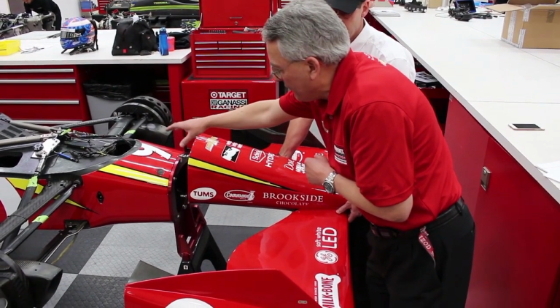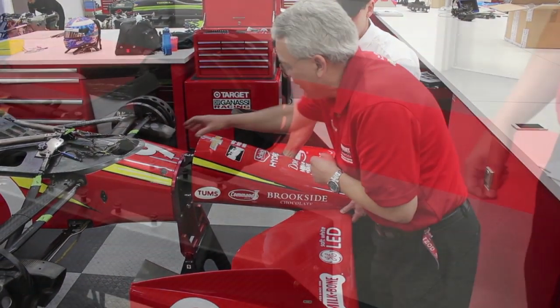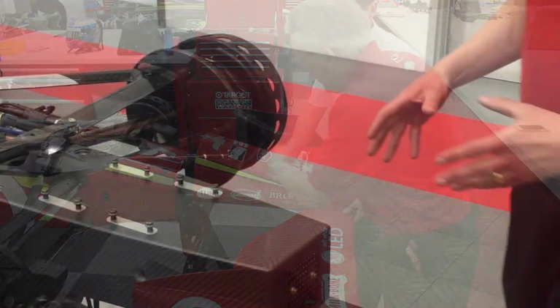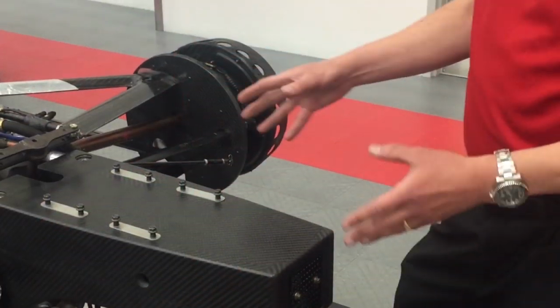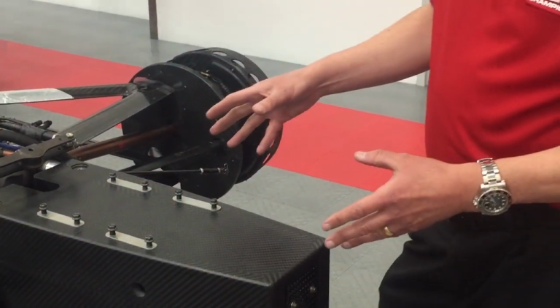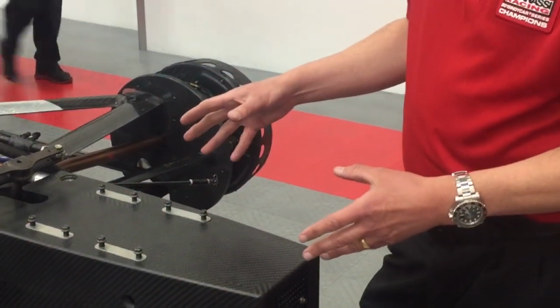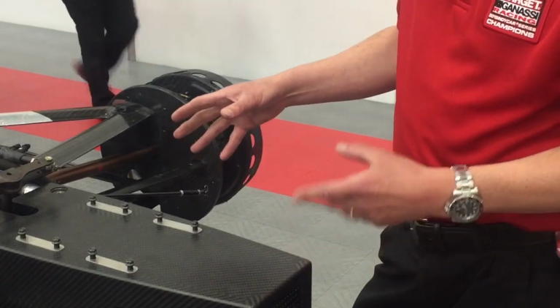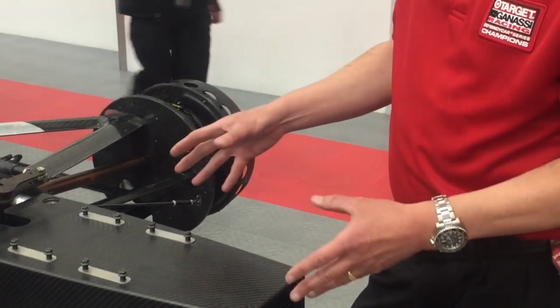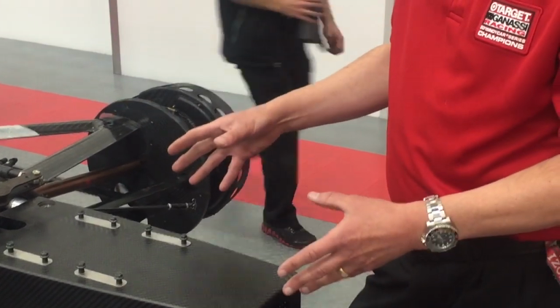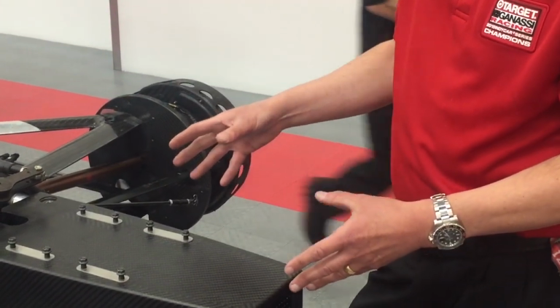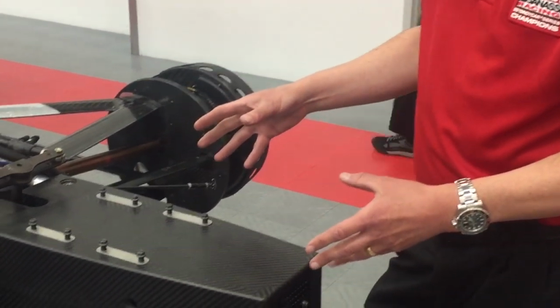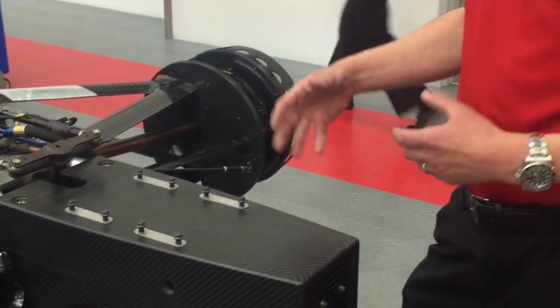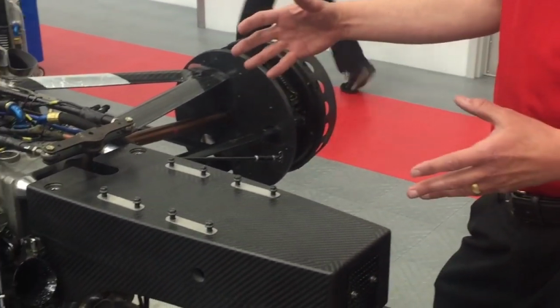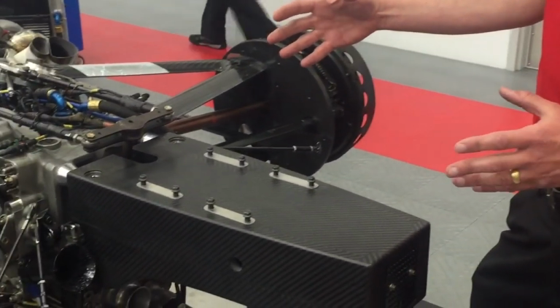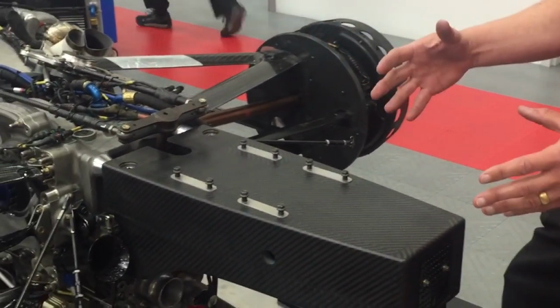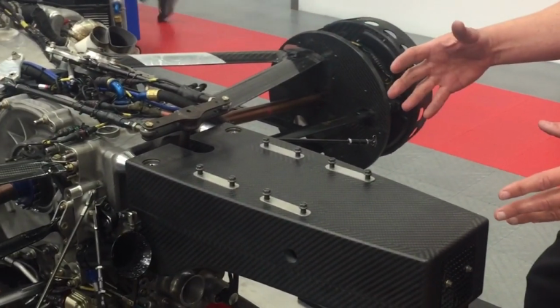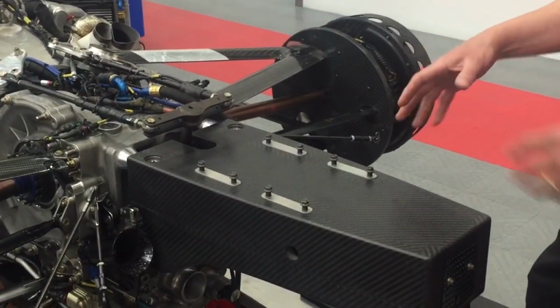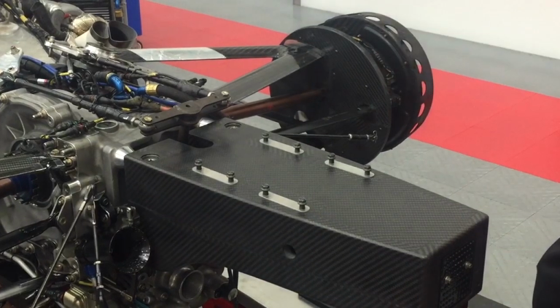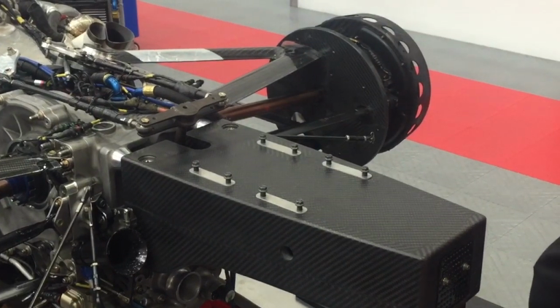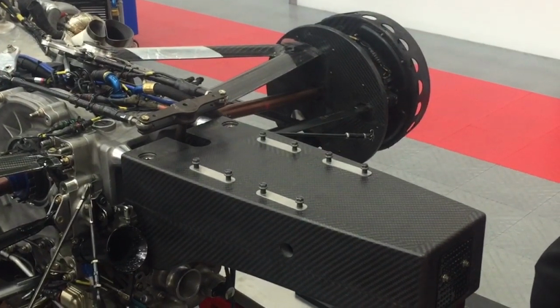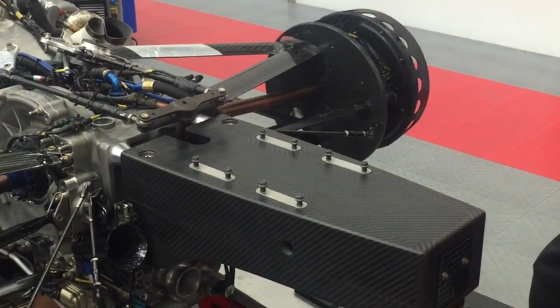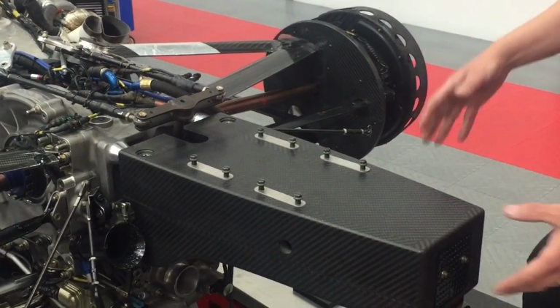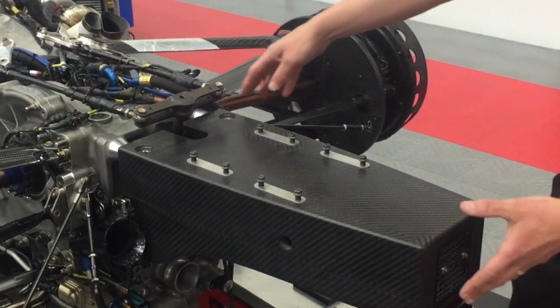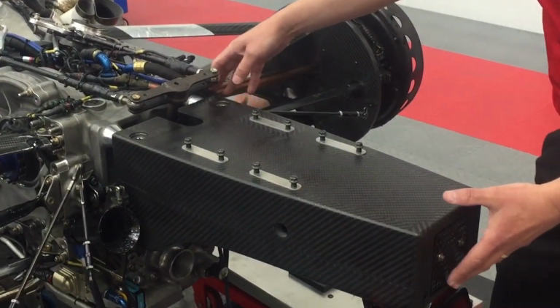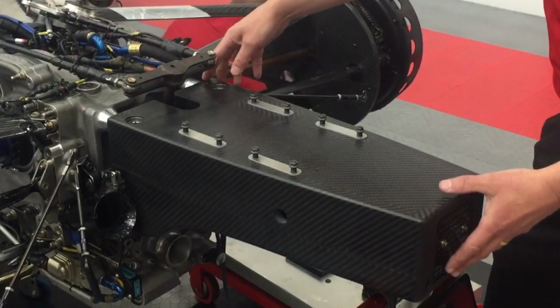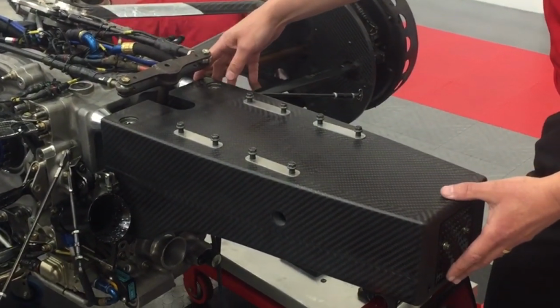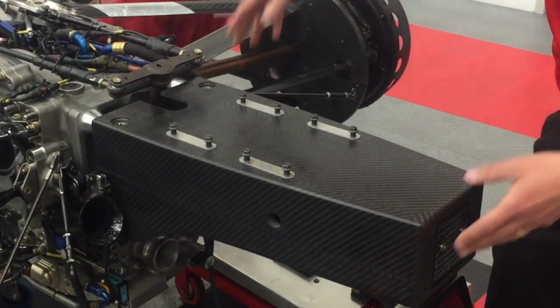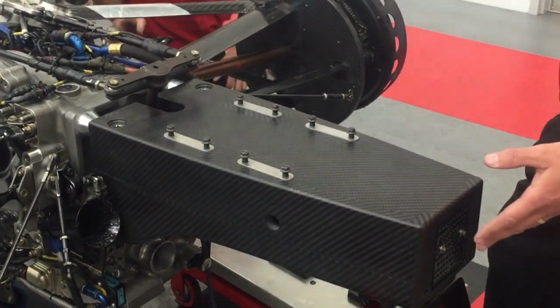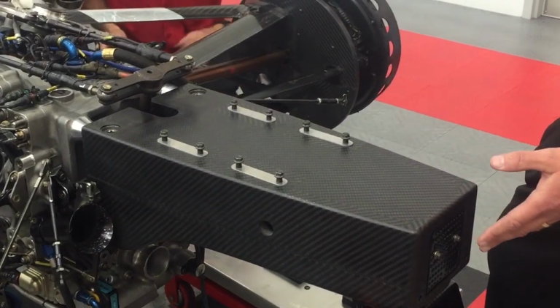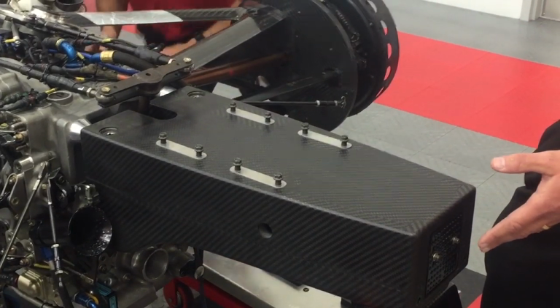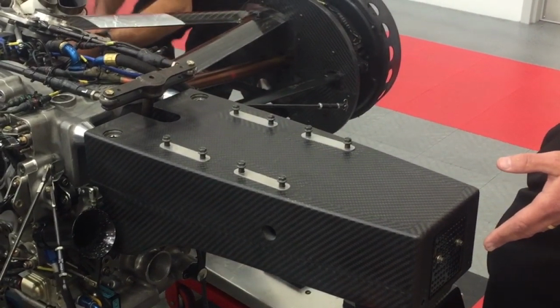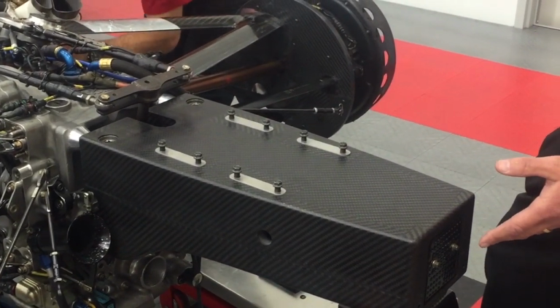This is the rear crash structure, or rear attenuator as we call it, that's designed to help in rear impact. It normally holds the wing structure on top of it, but you can see it's a fairly large piece, similar to the nose that goes on the front of the car.